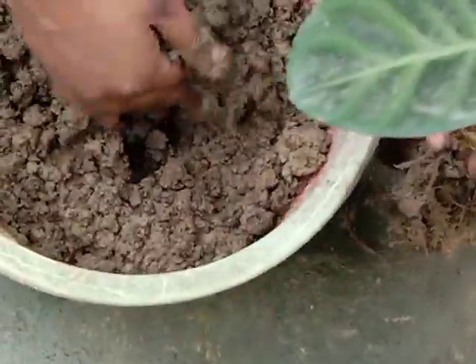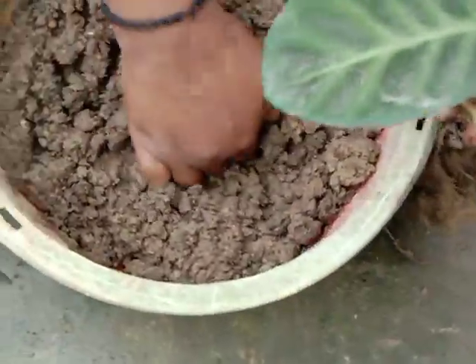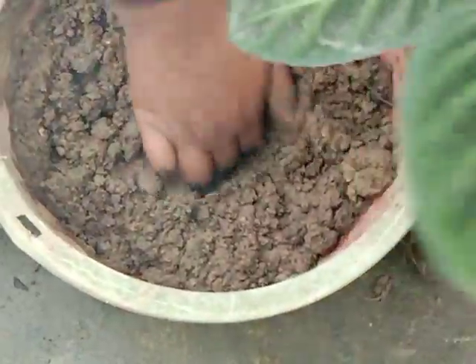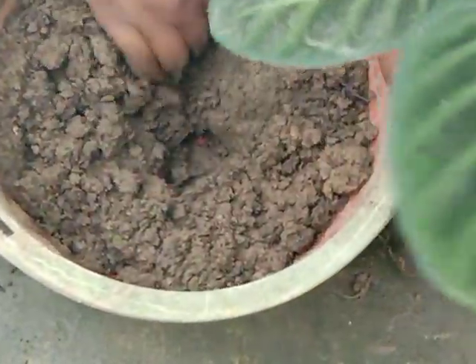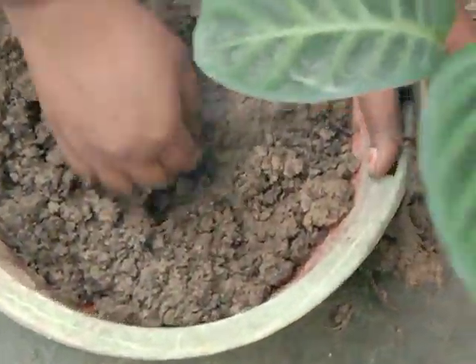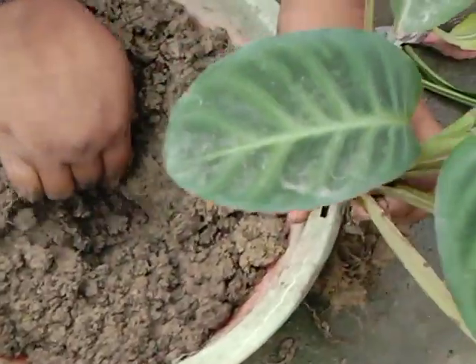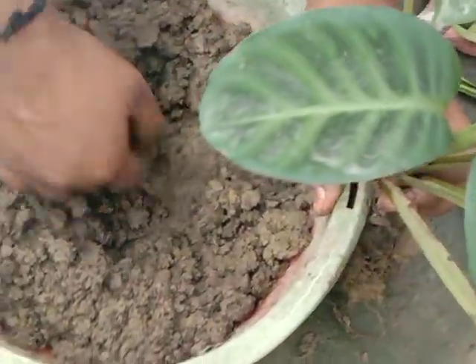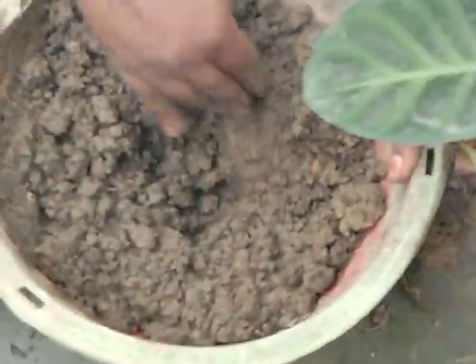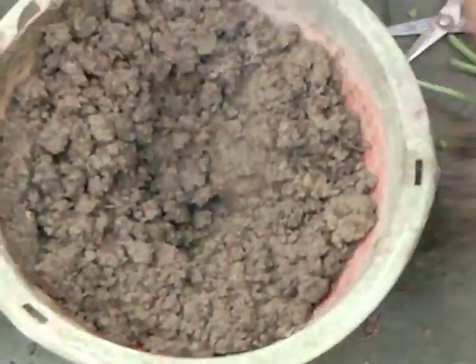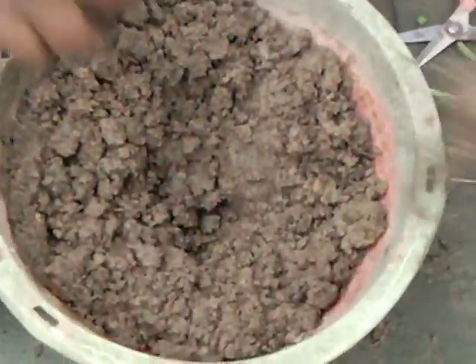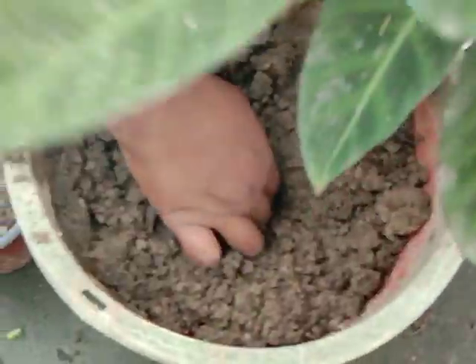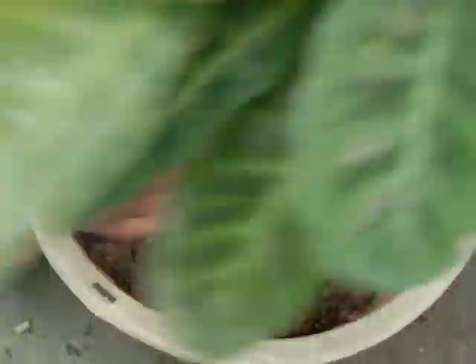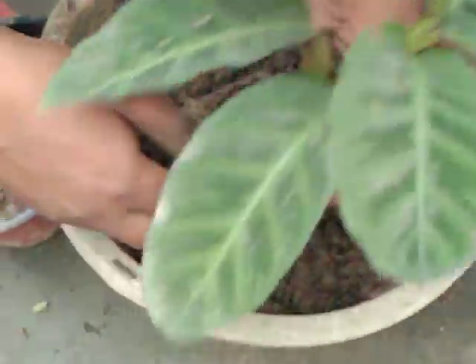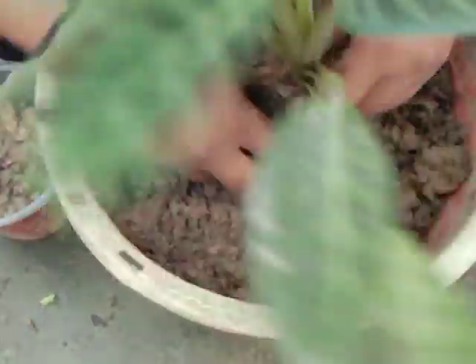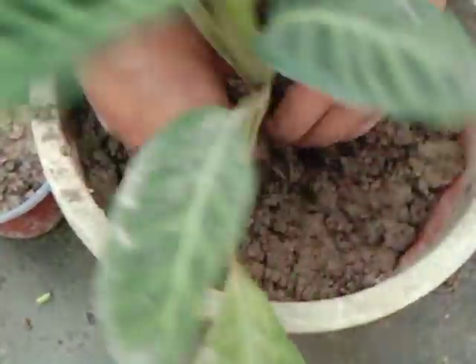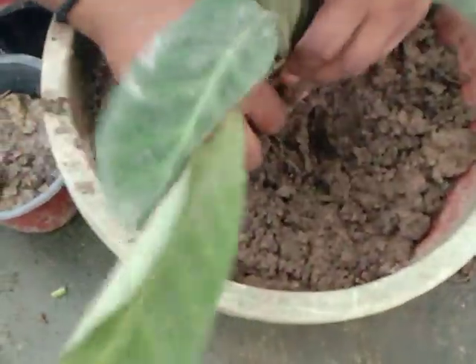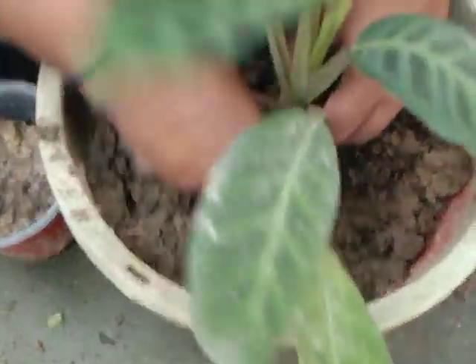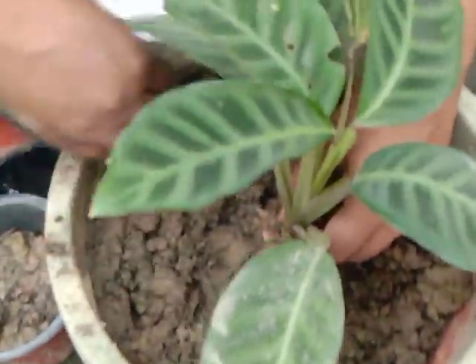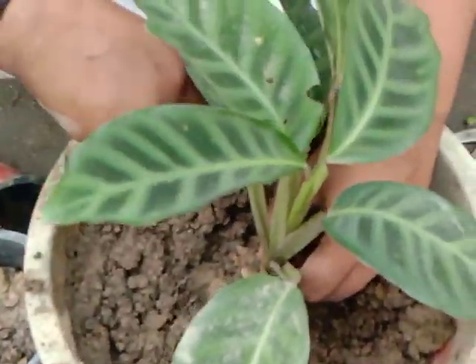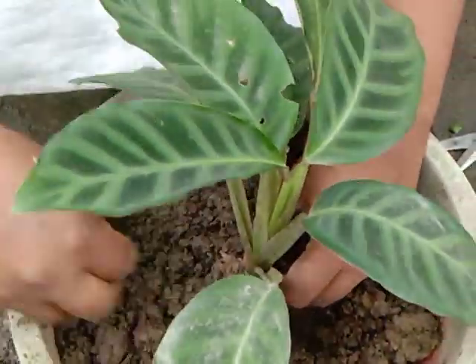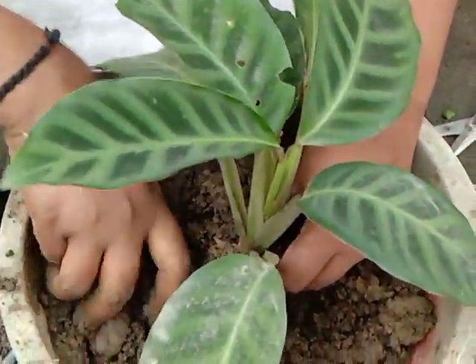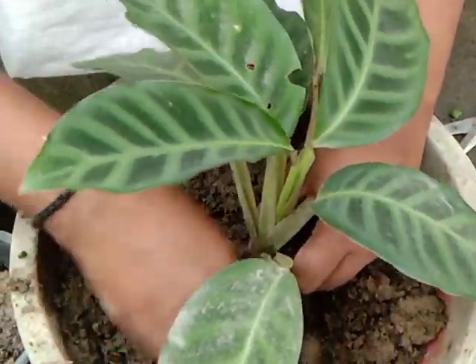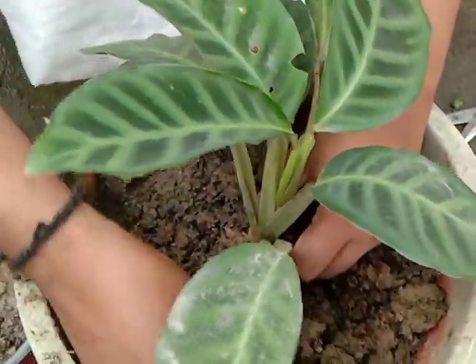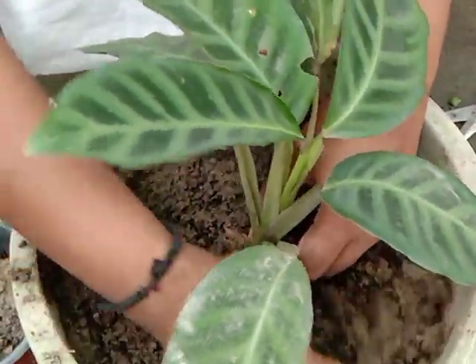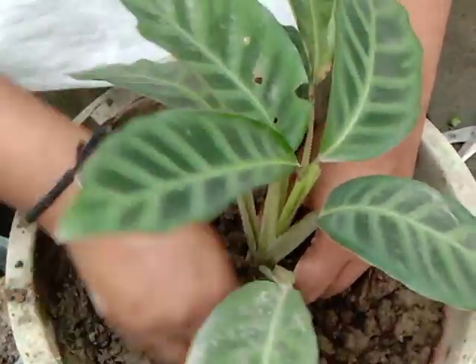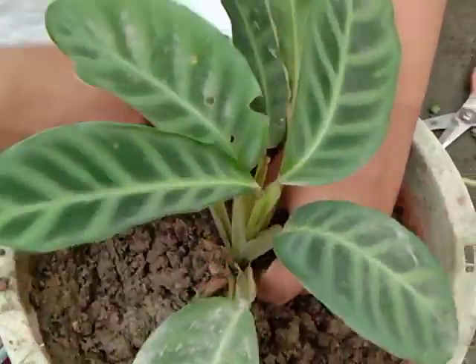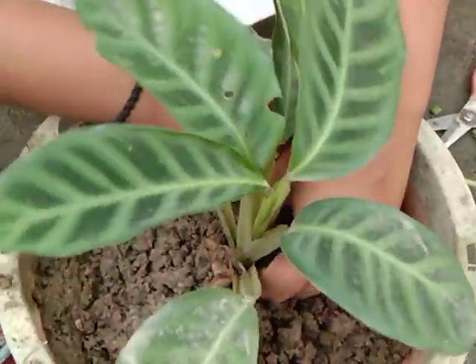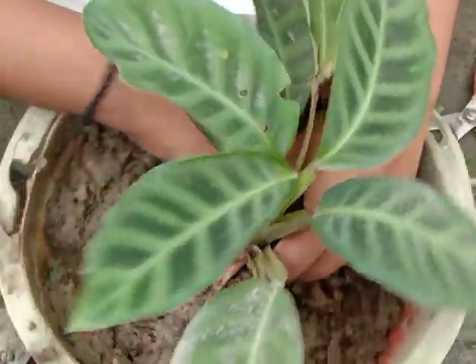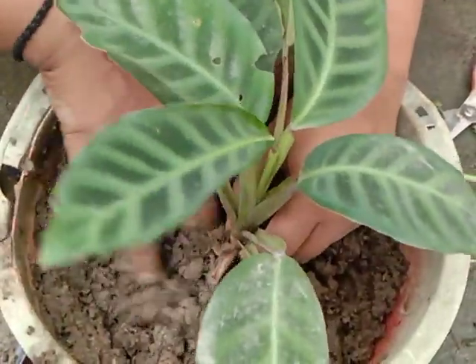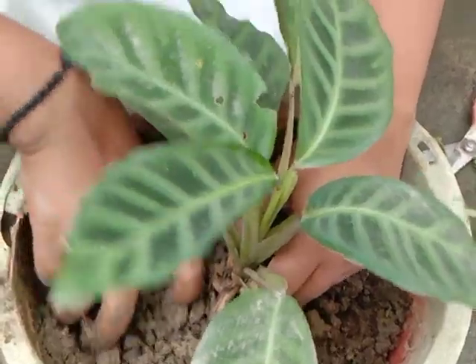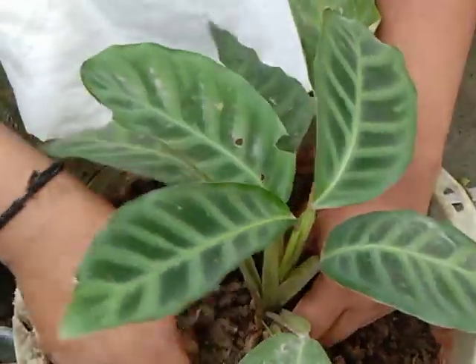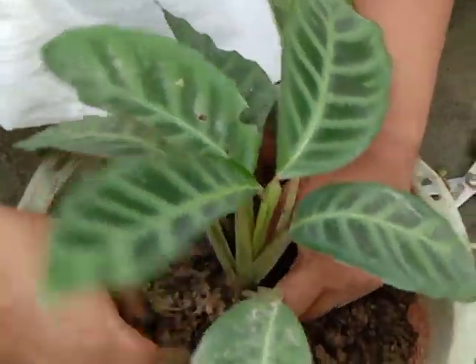If you like this video, please like, share, and comment. In the sun, it is water from the tua seed, and it is water from the sand.